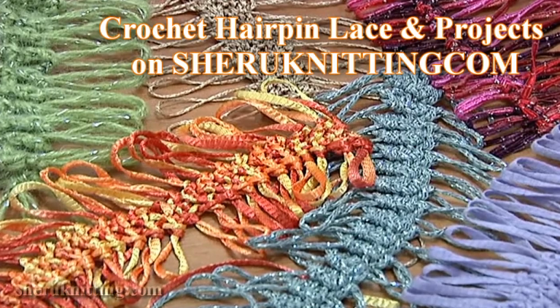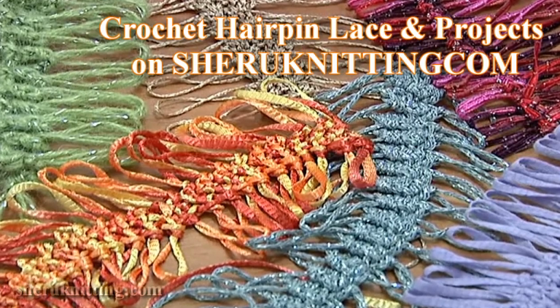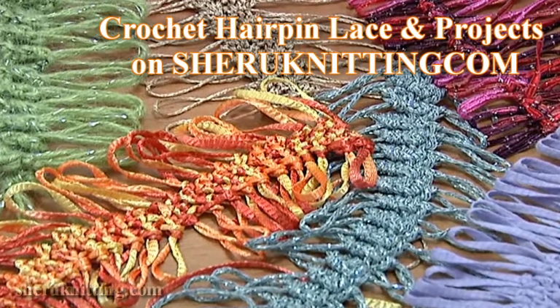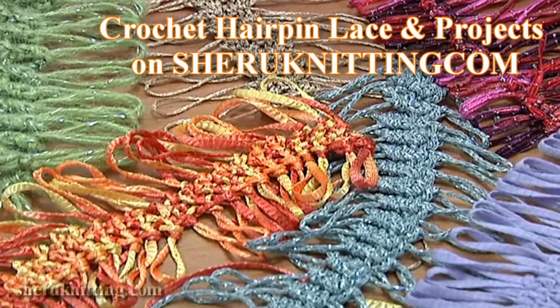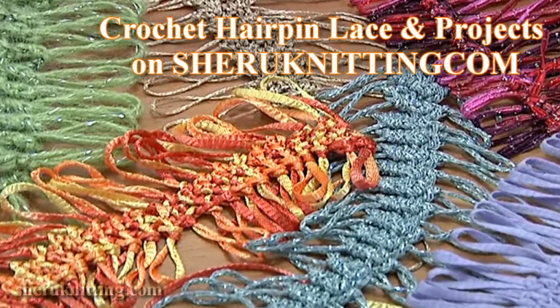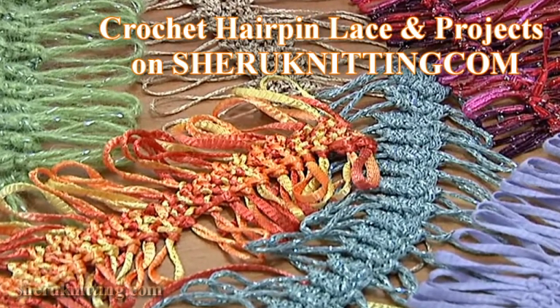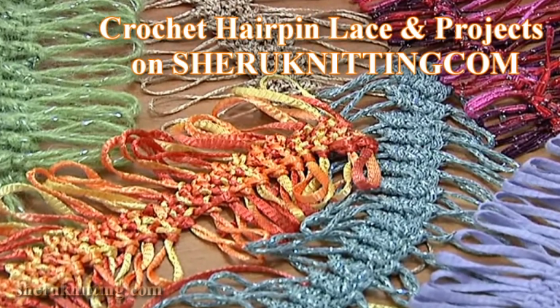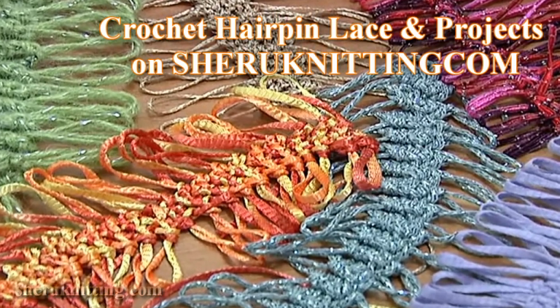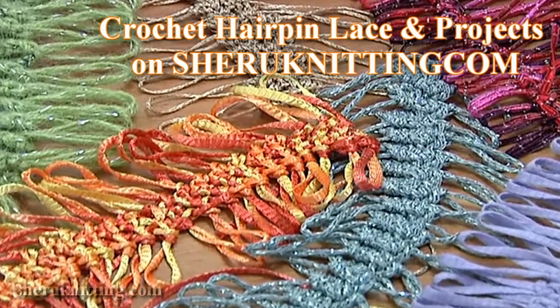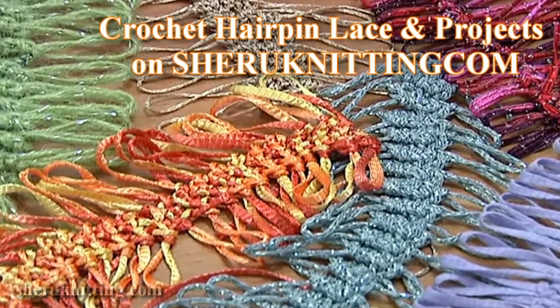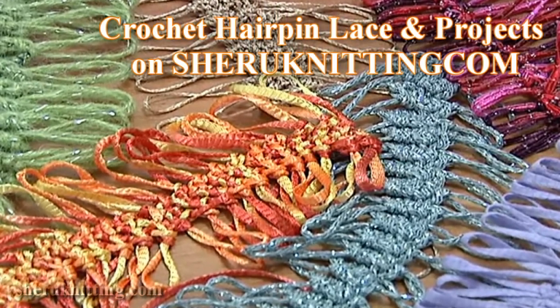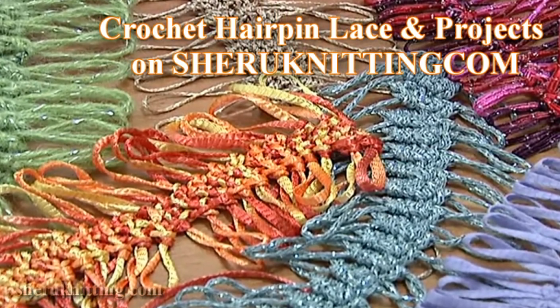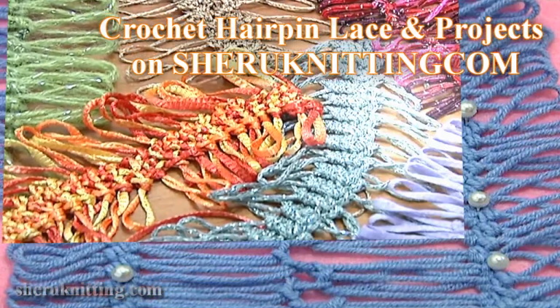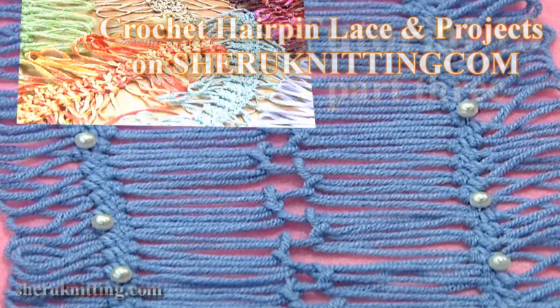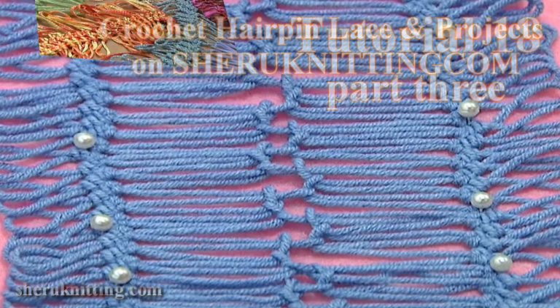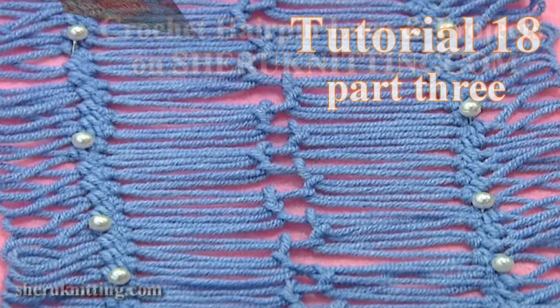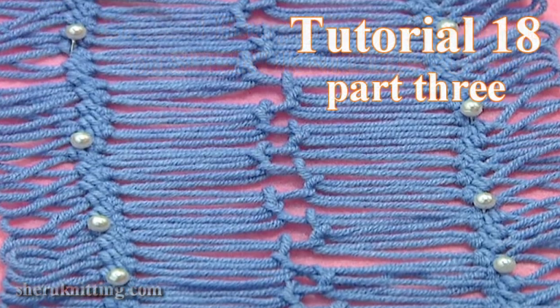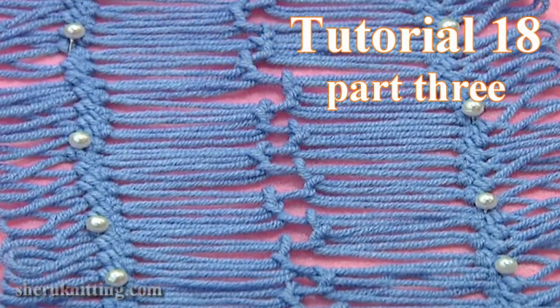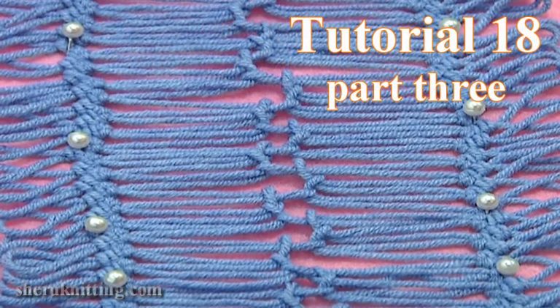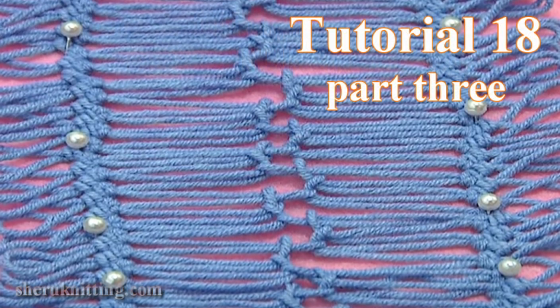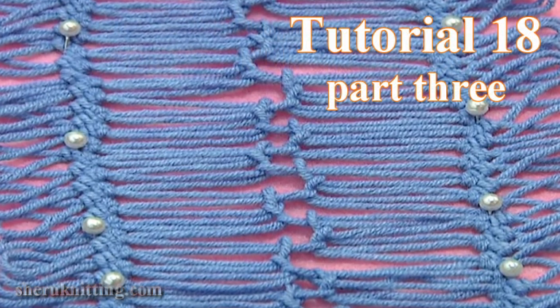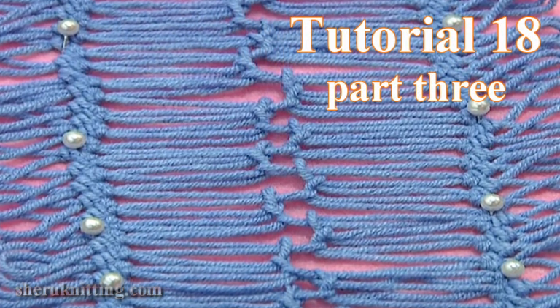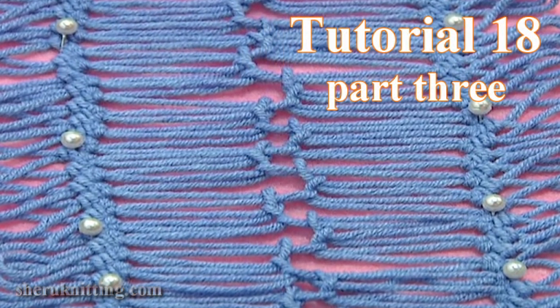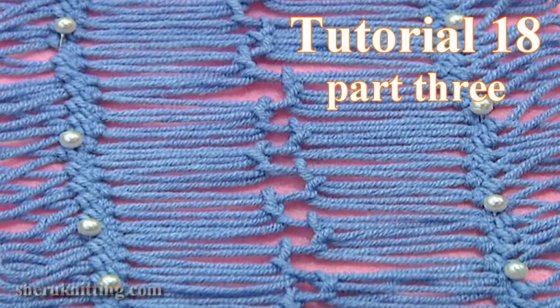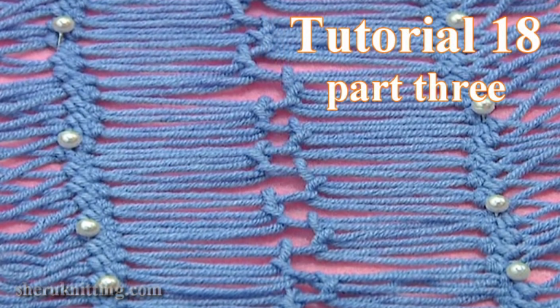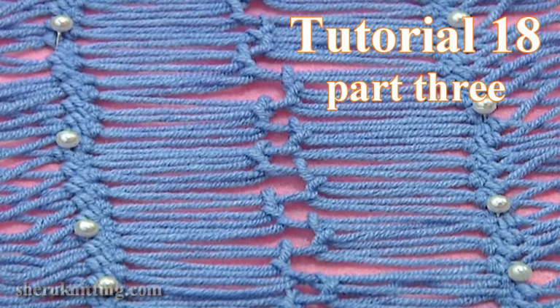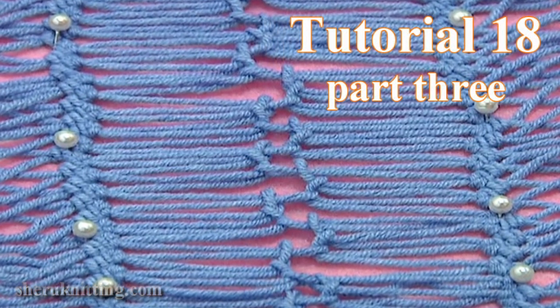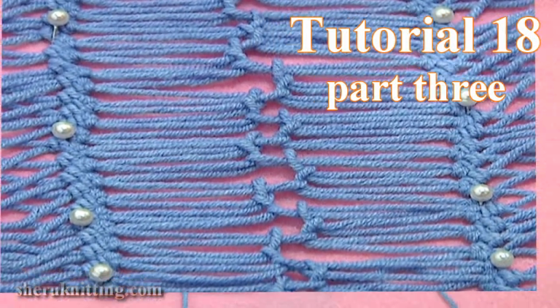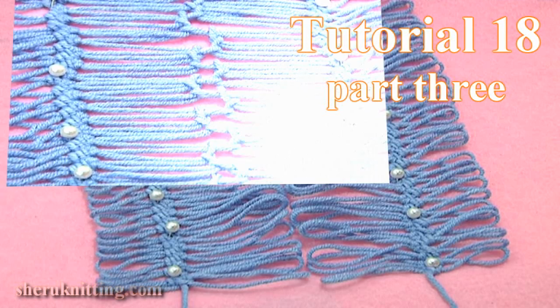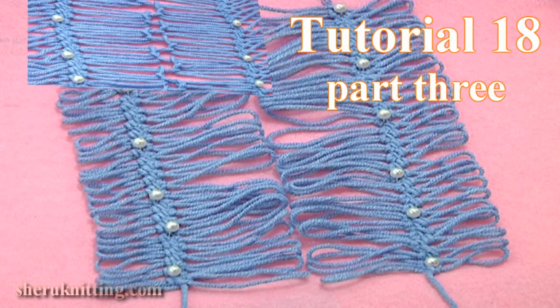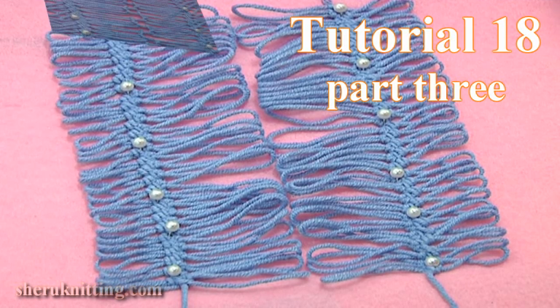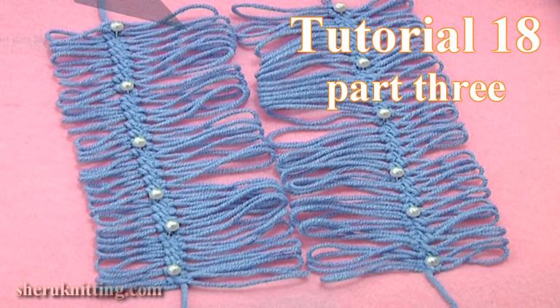In this tutorial I will show you another method of joining two hairpin lace strips together. You don't need the yarn or a needle for that. Just work with a crochet hook.